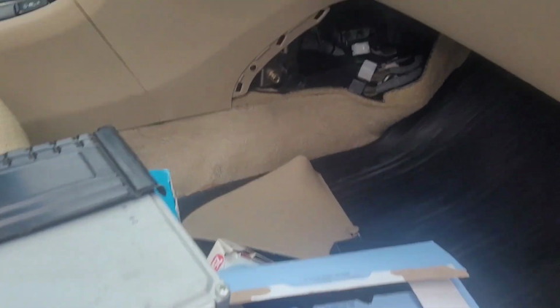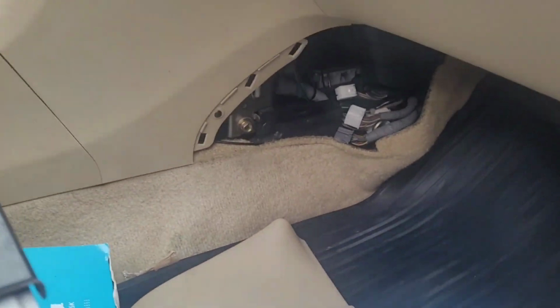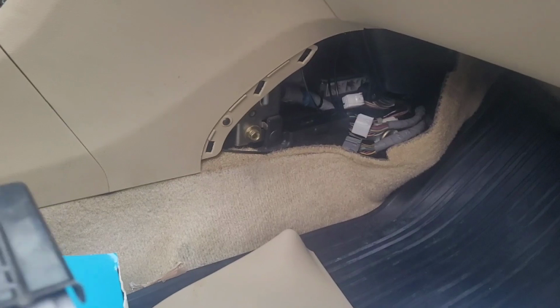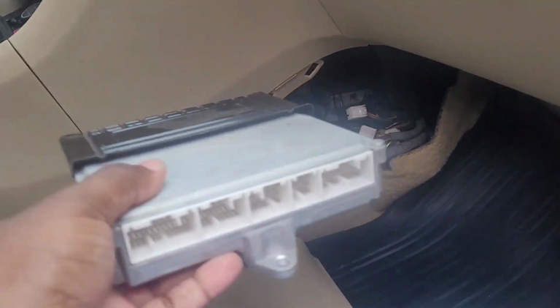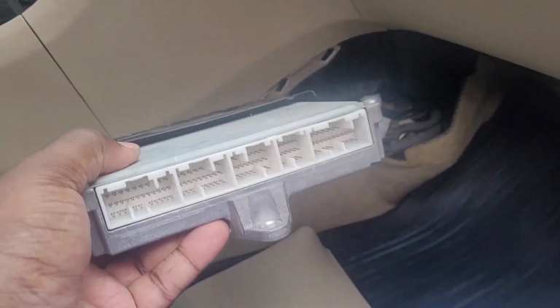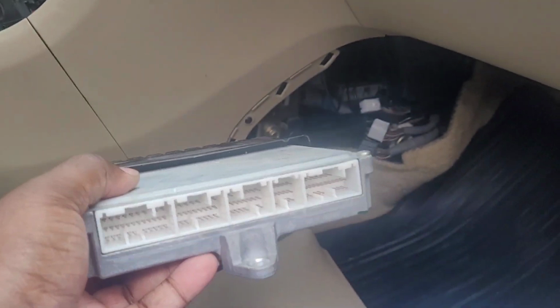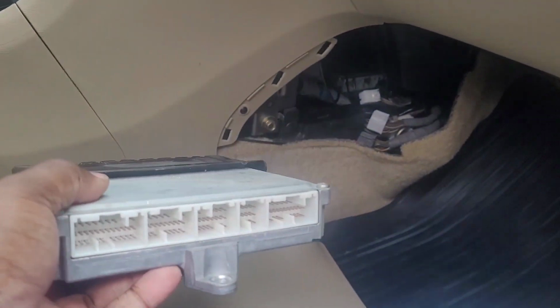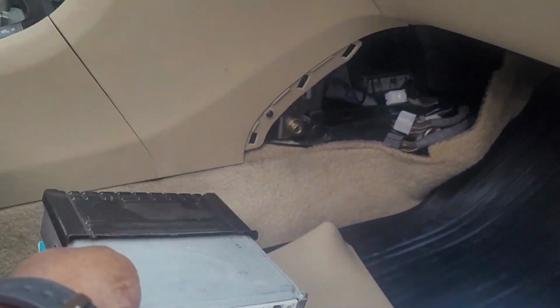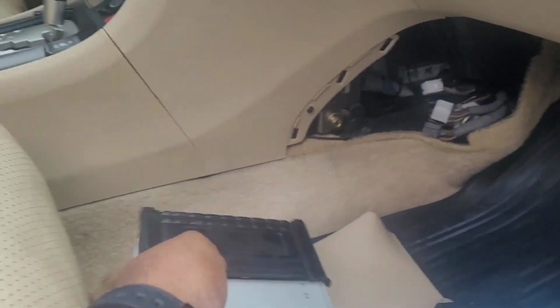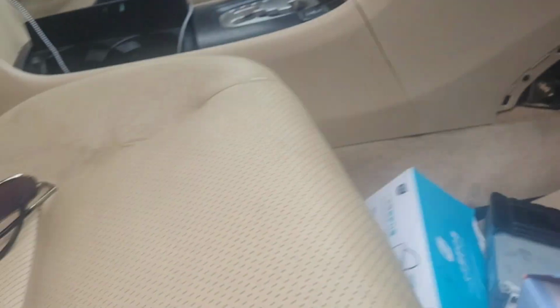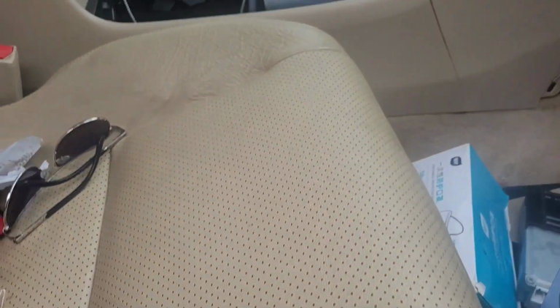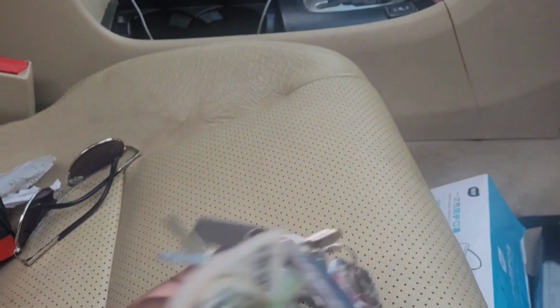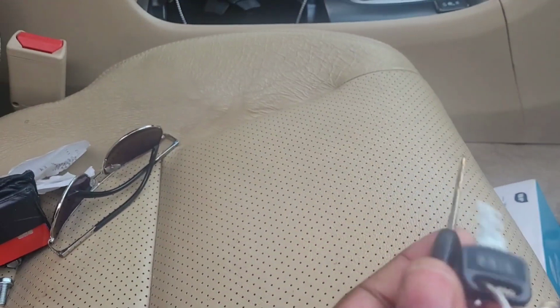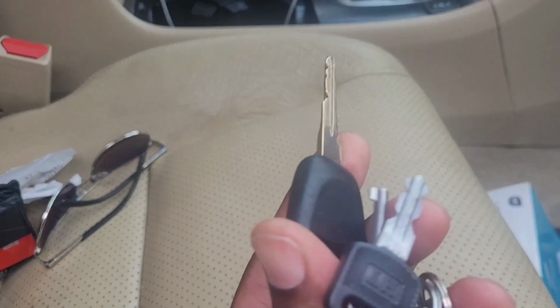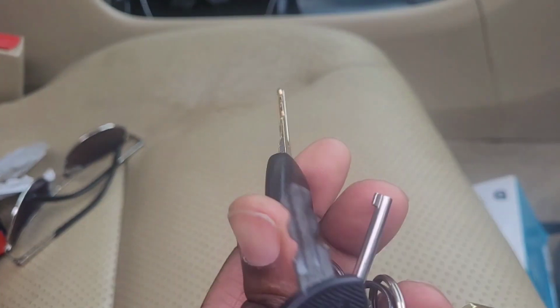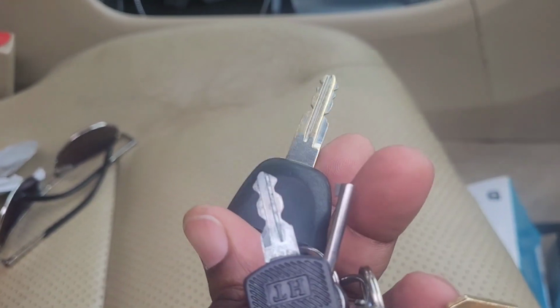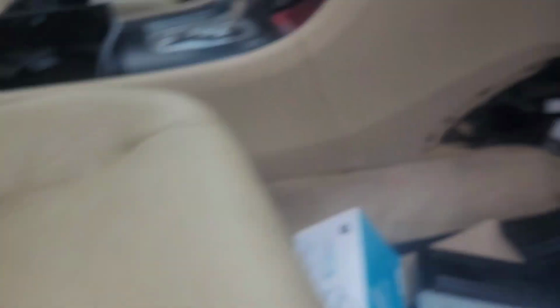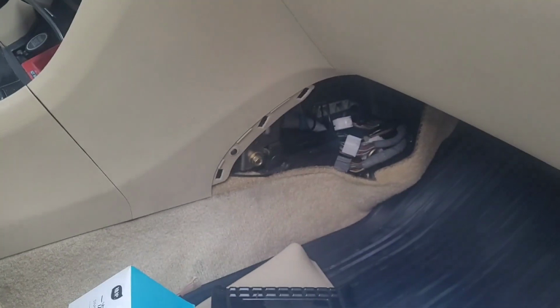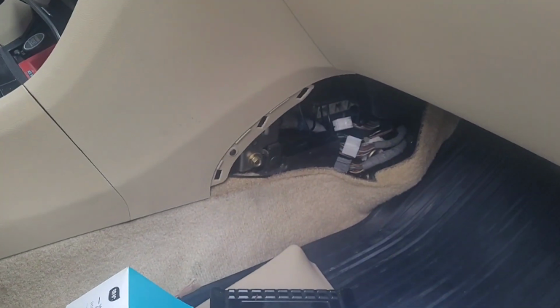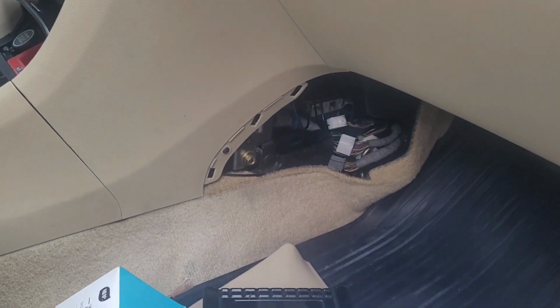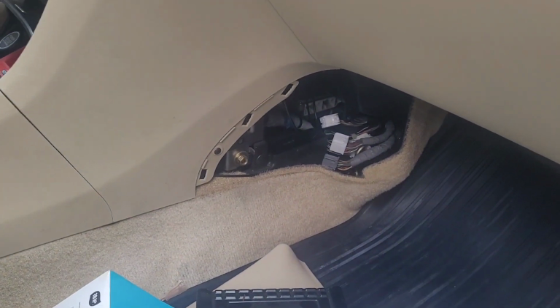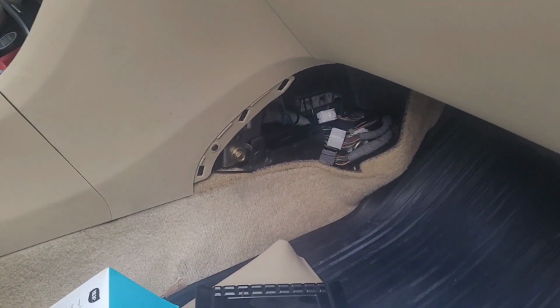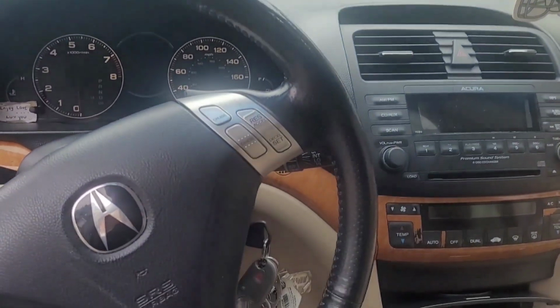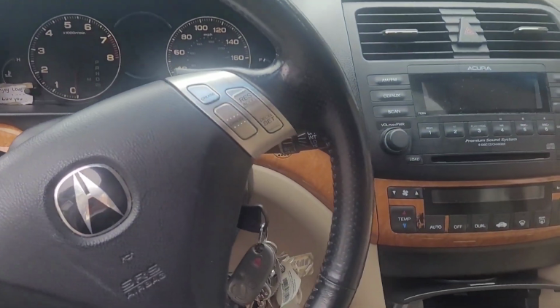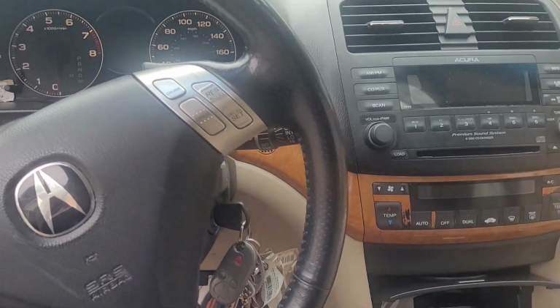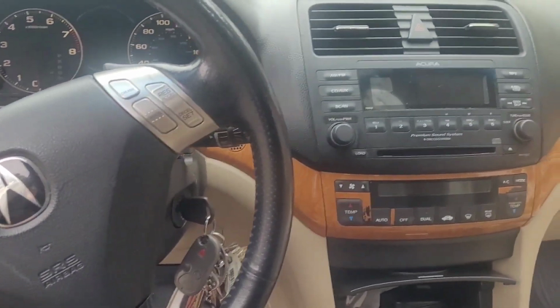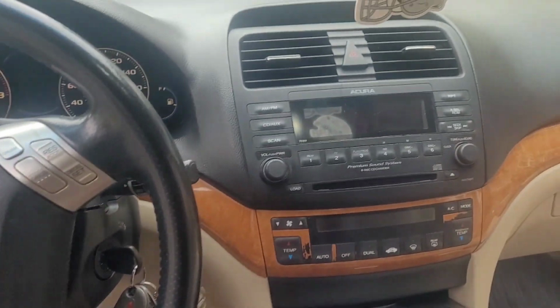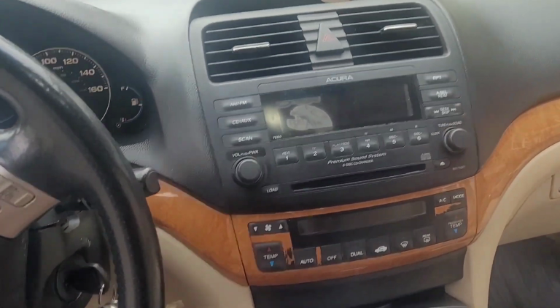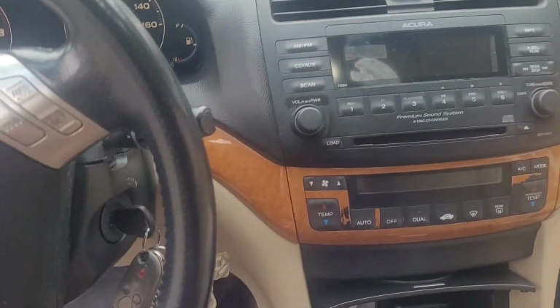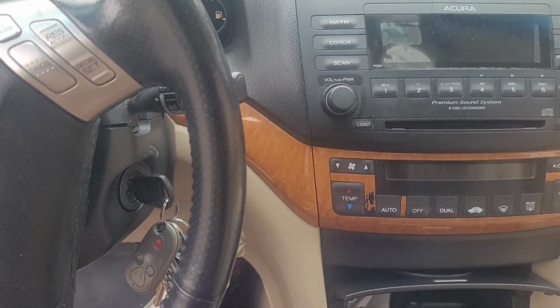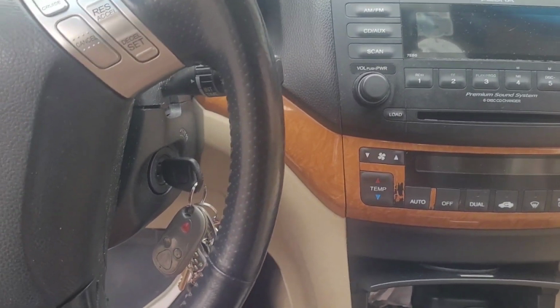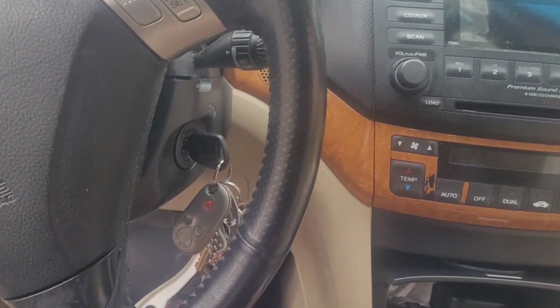The old one's in there. Just for kicks and giggles, let's put this in the ignition and see what happens without the ECU being connected — probably nothing. I tell you, I didn't expect this.